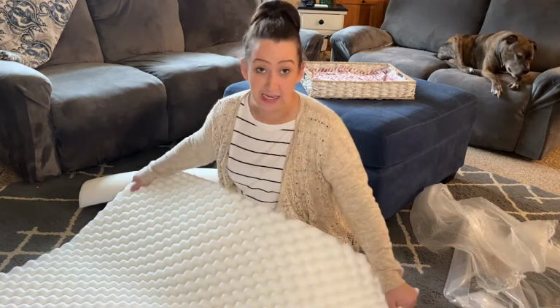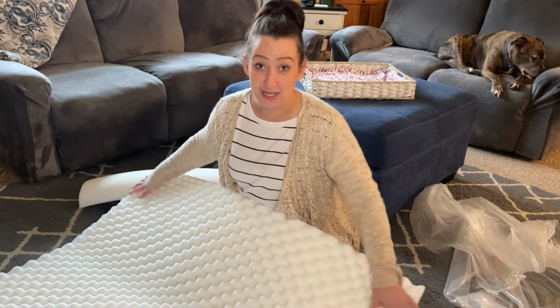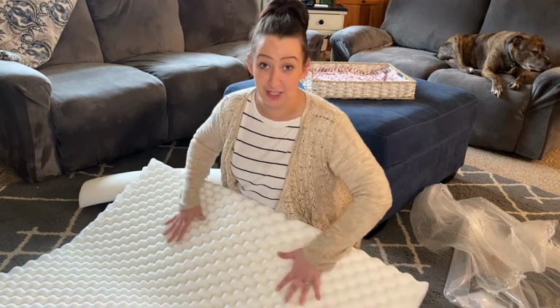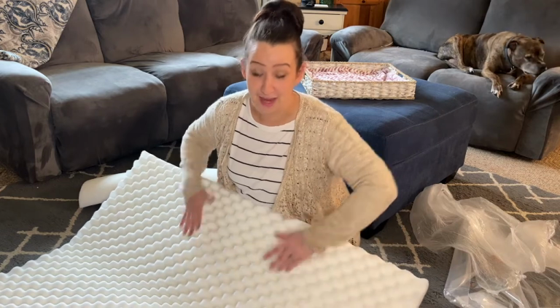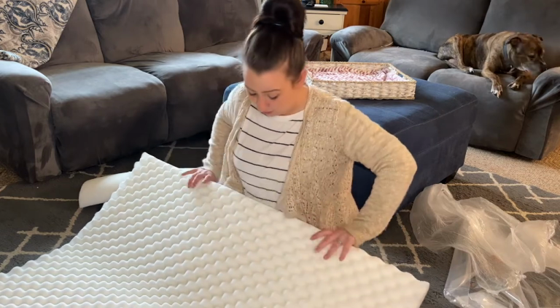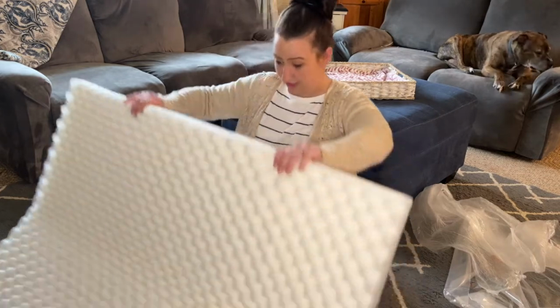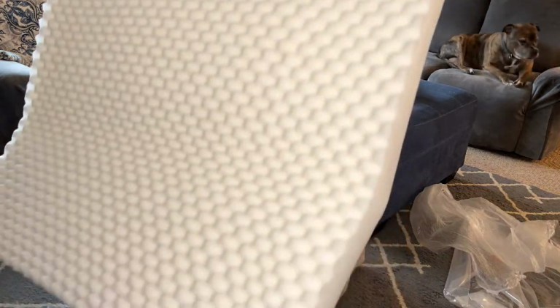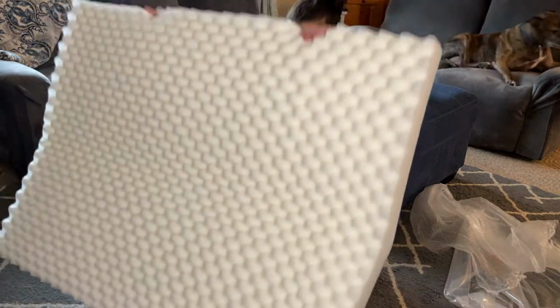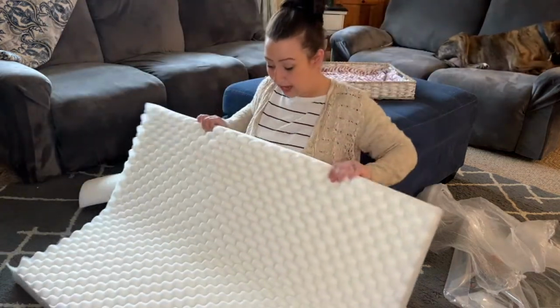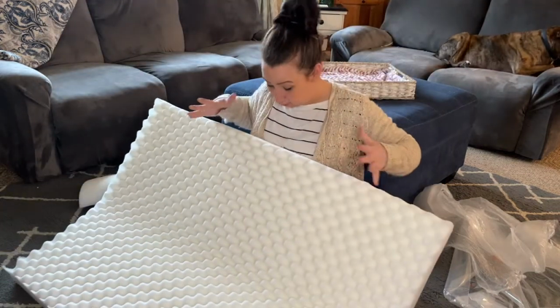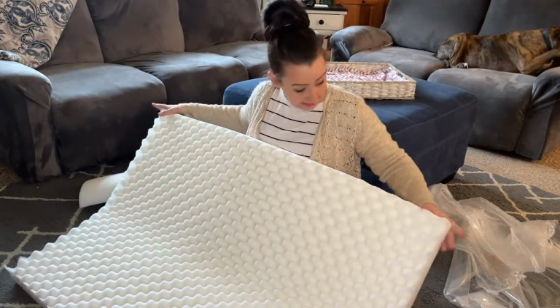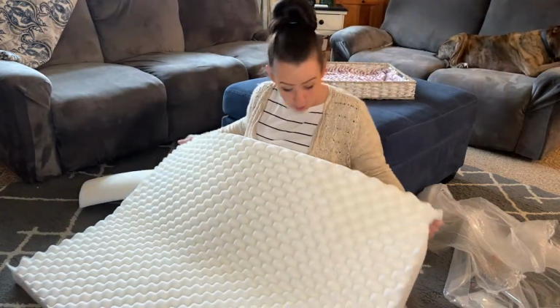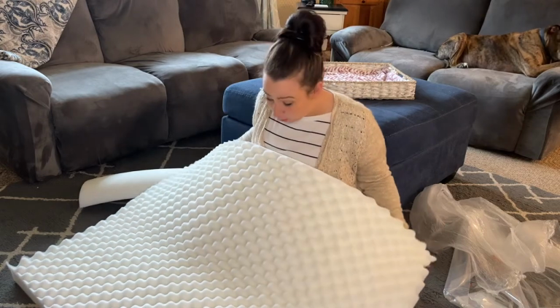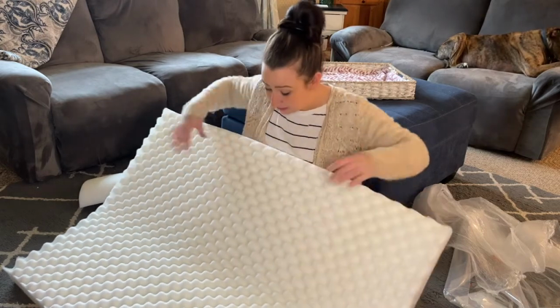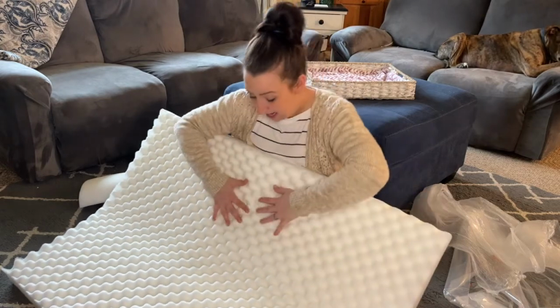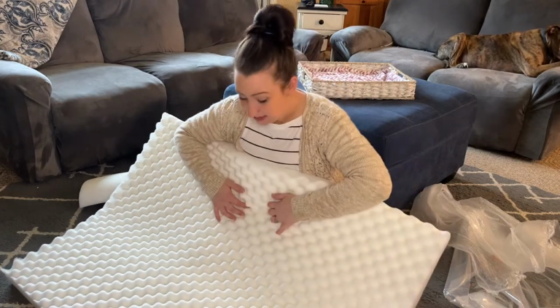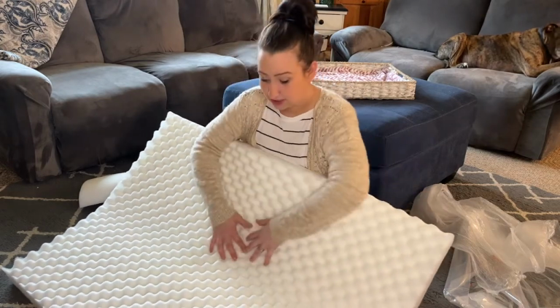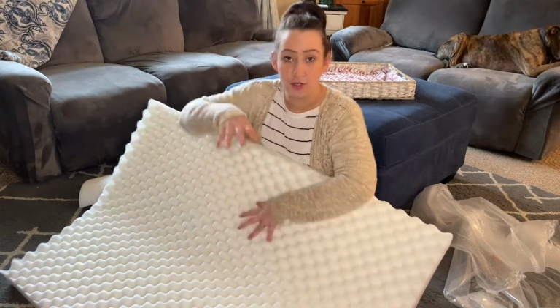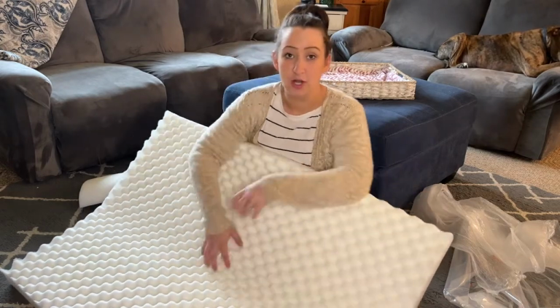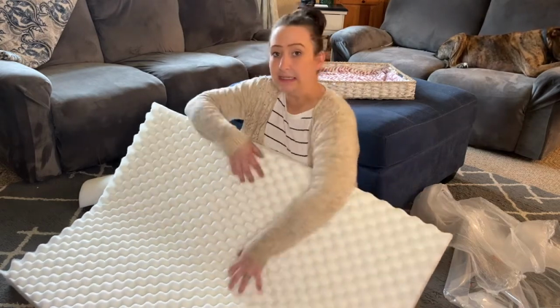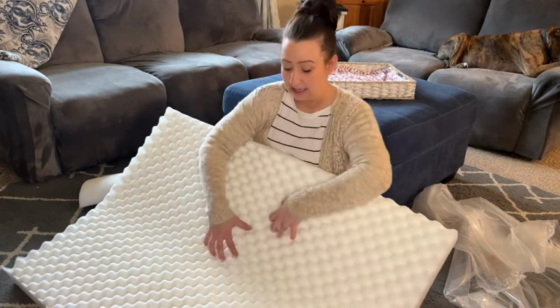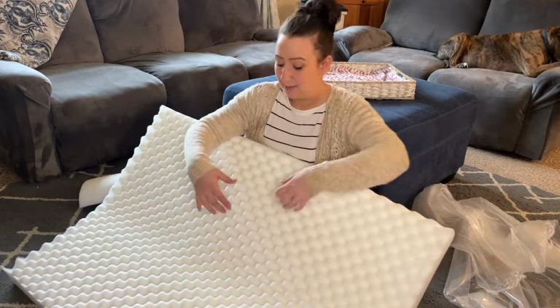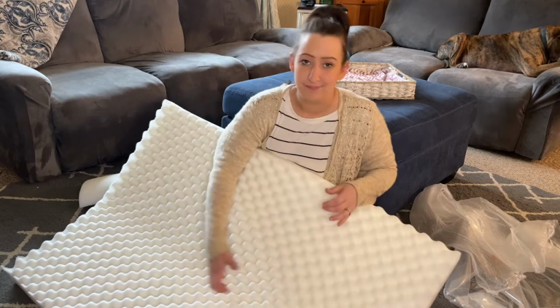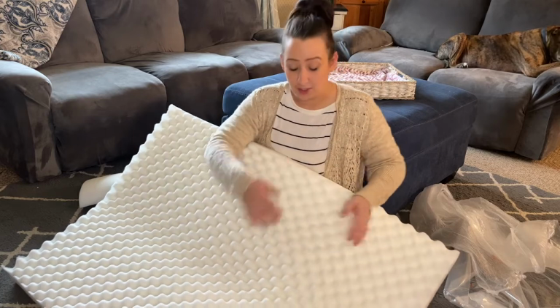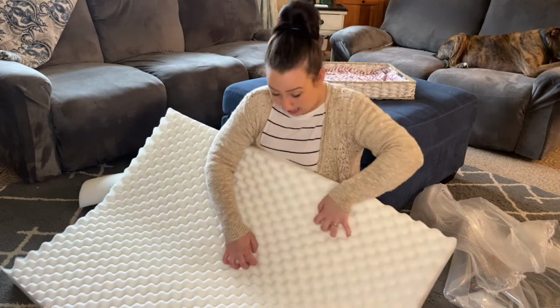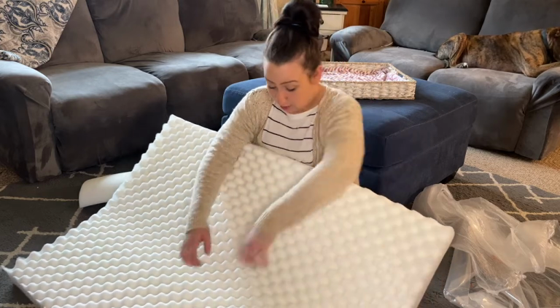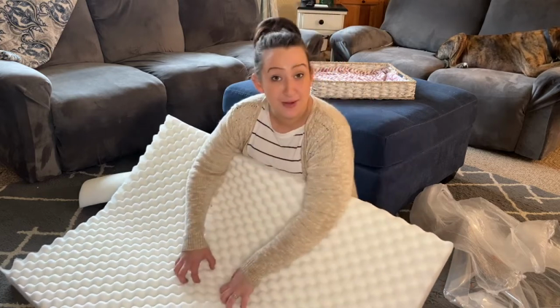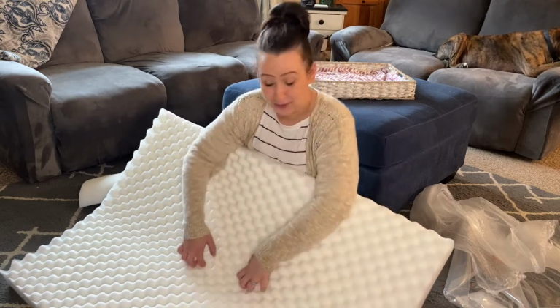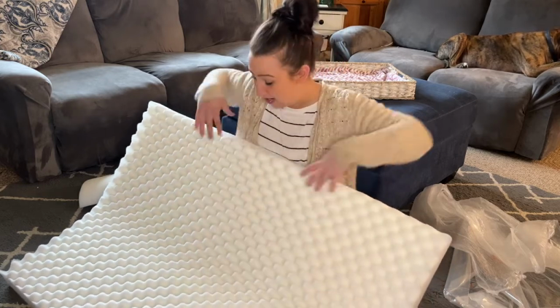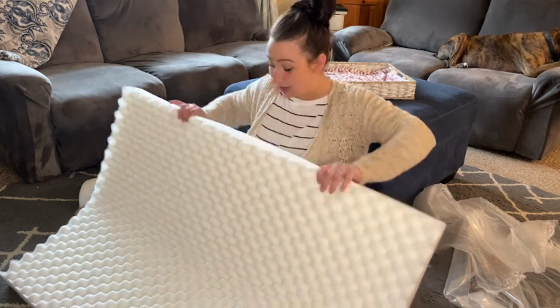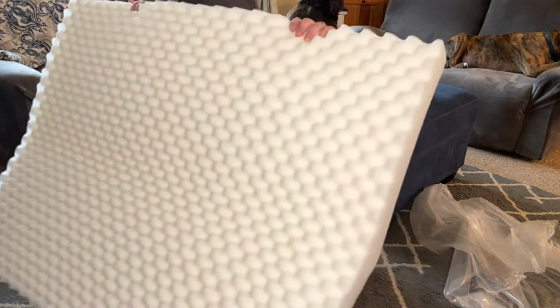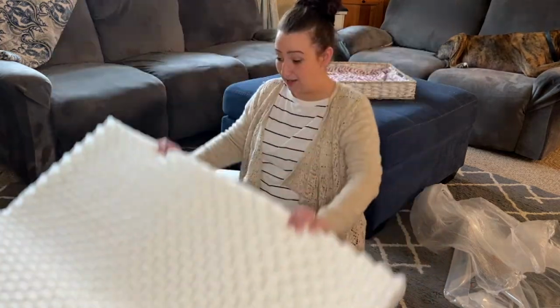My dog is gonna love this. It's great — there are no holes, it's thick. You know when dogs dig they might stick their nail in, but I don't think they're gonna be able to with this. So that's a definite positive.